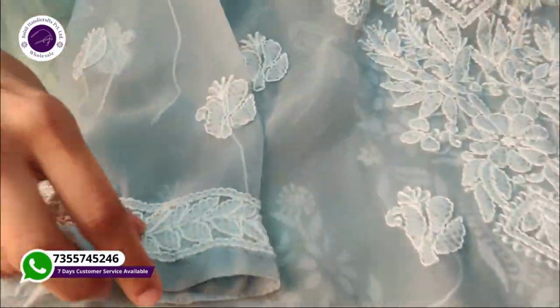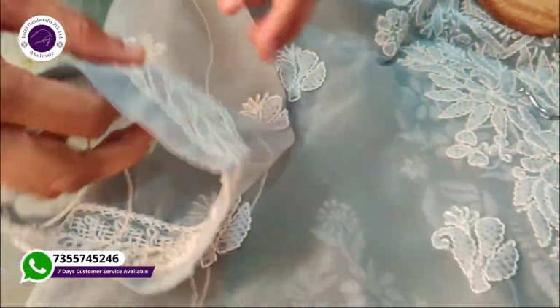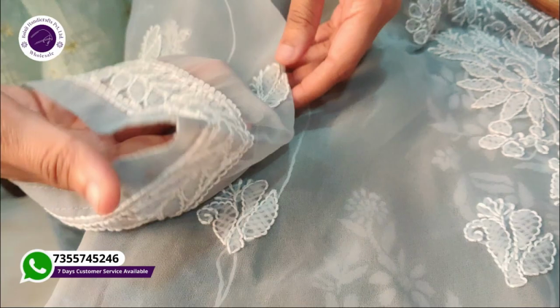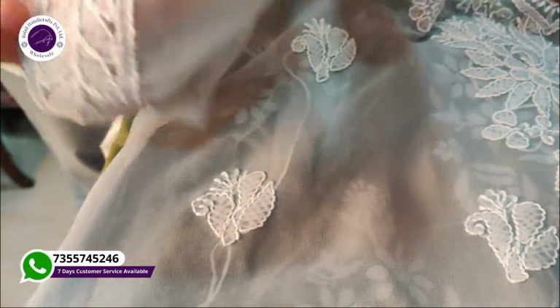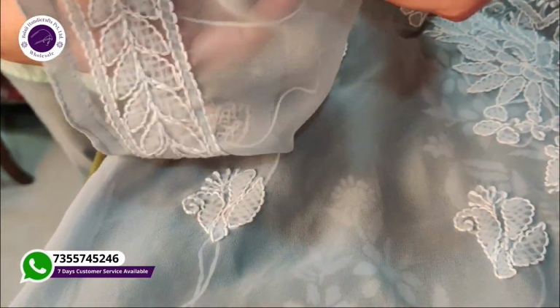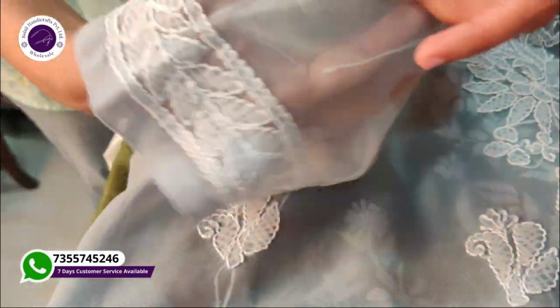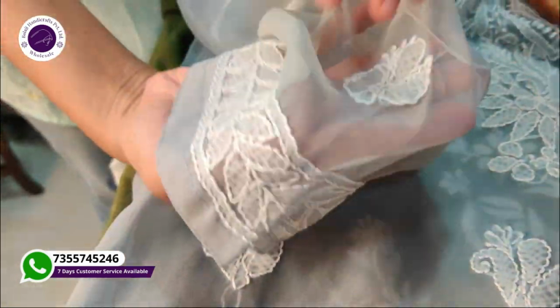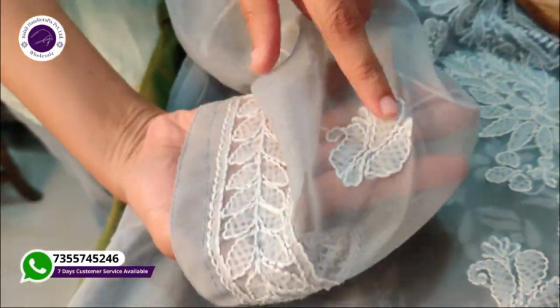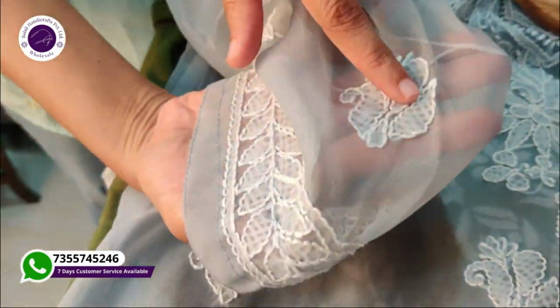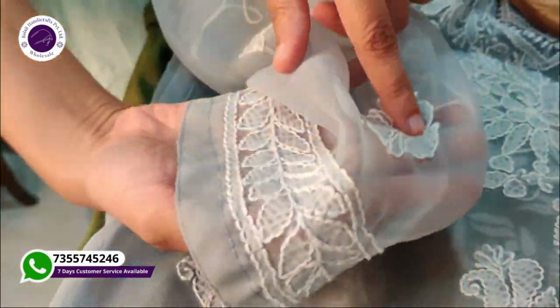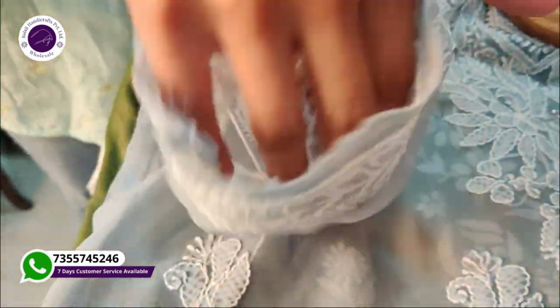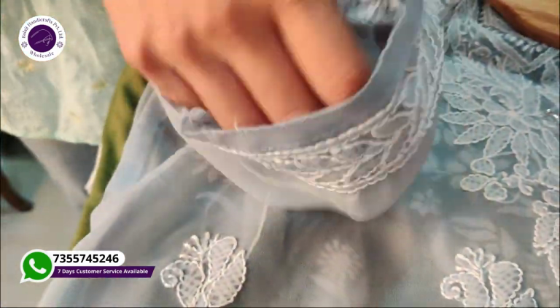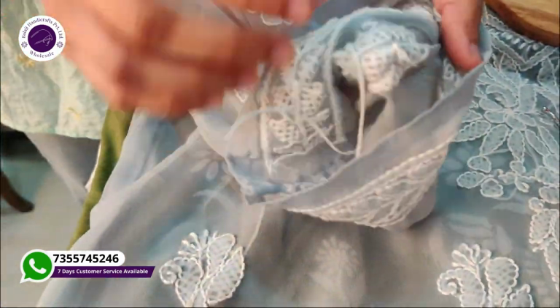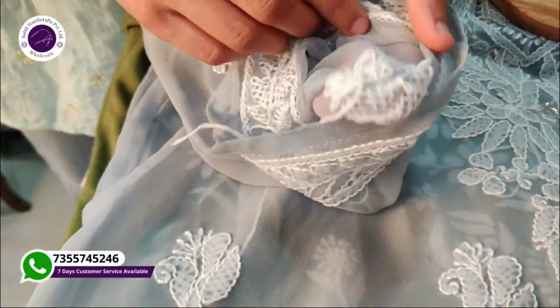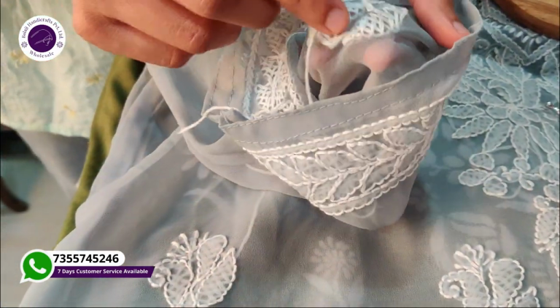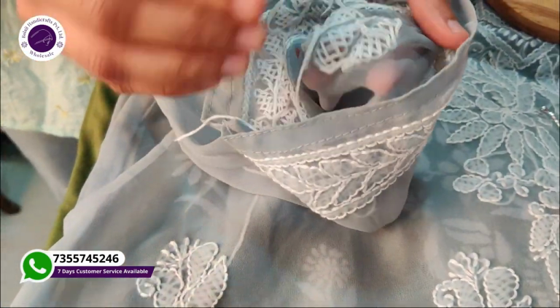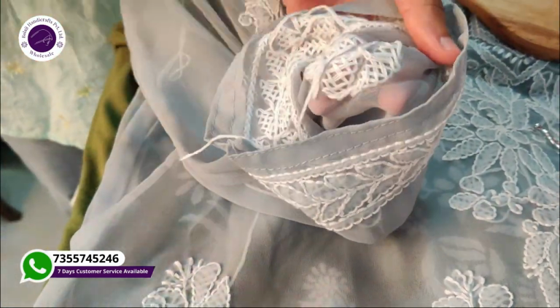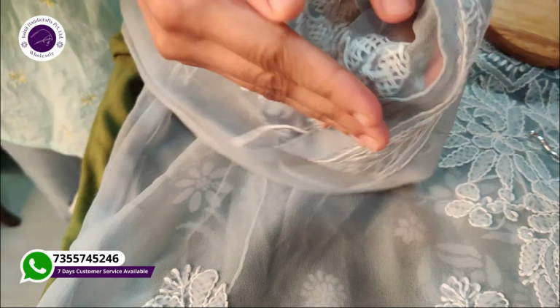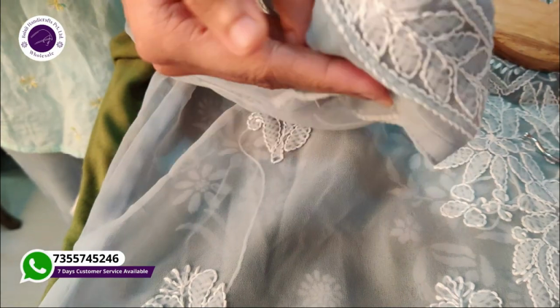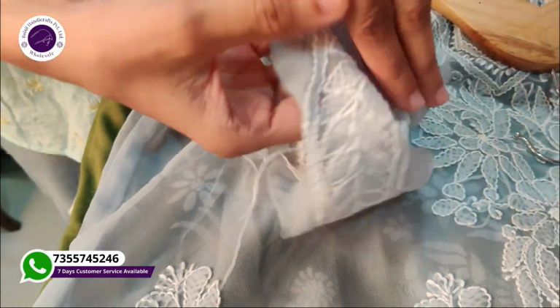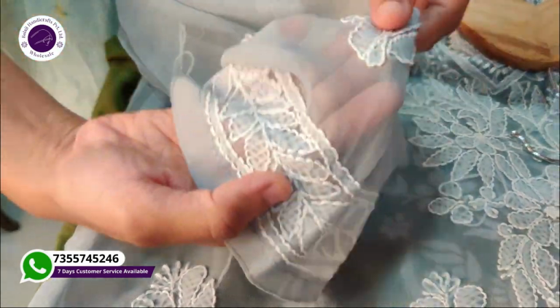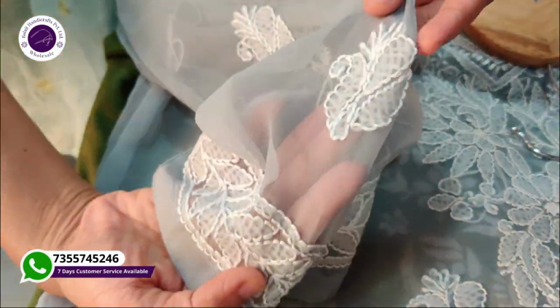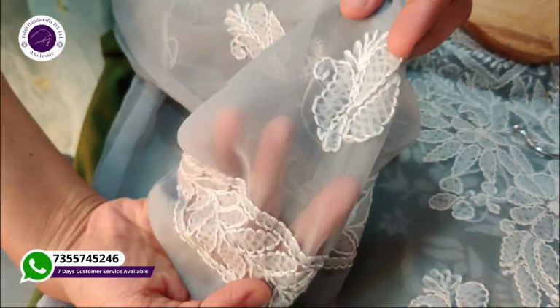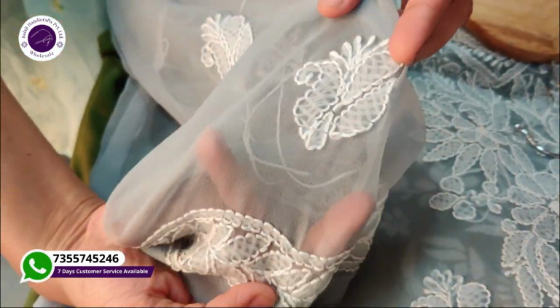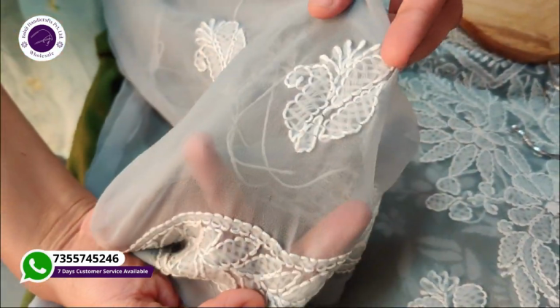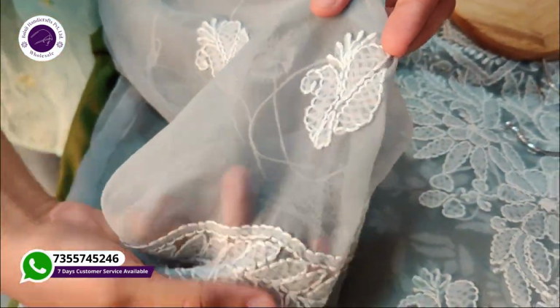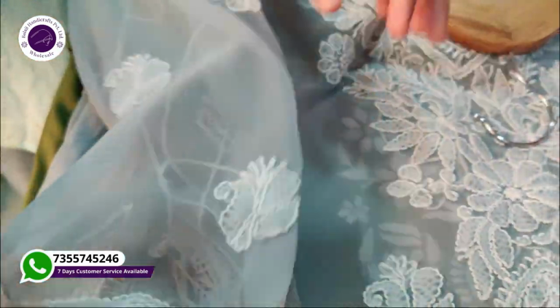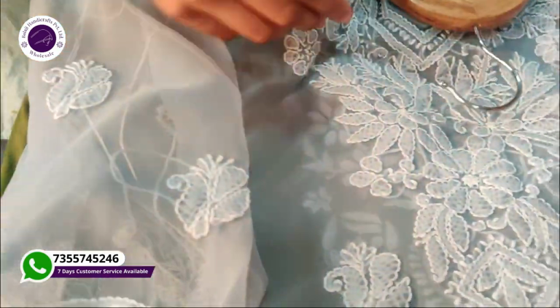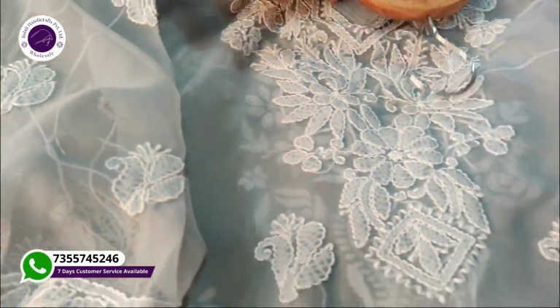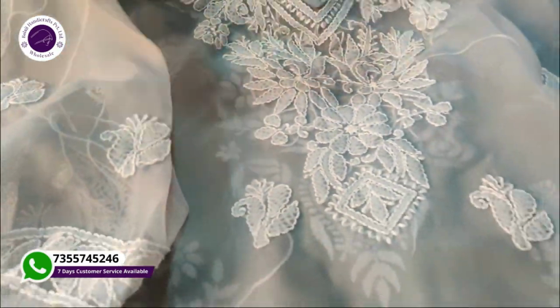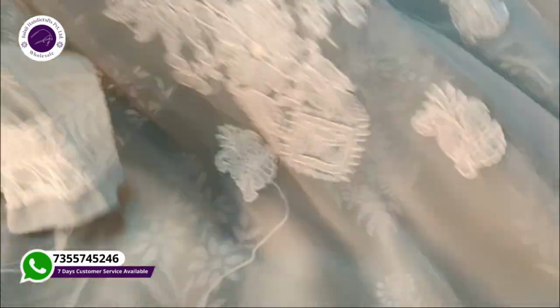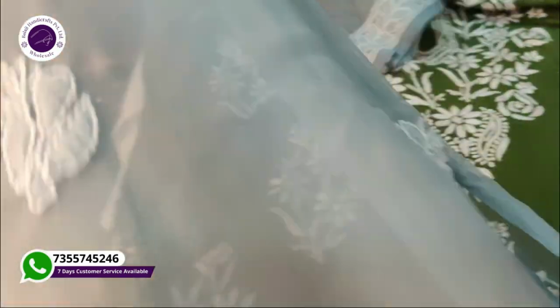What is shadow work? We will tell you. This technique is called shadow work — it is a beautiful form of embroidery where the design appears subtly through the fabric, giving it a layered, elegant effect.